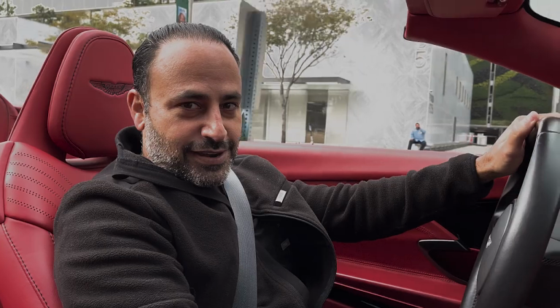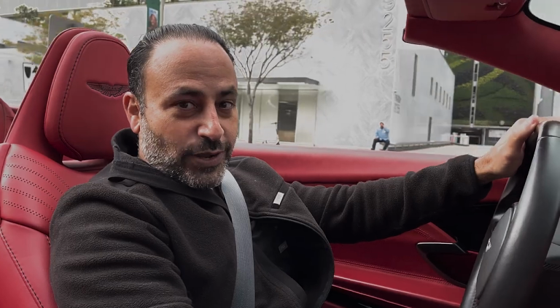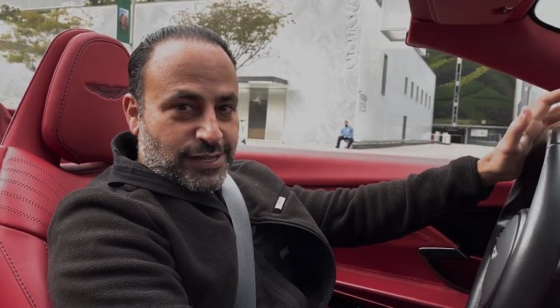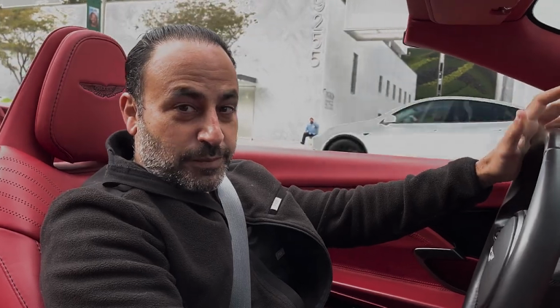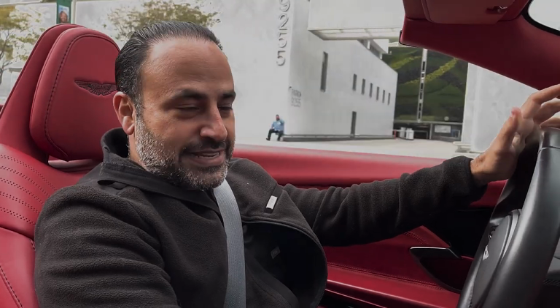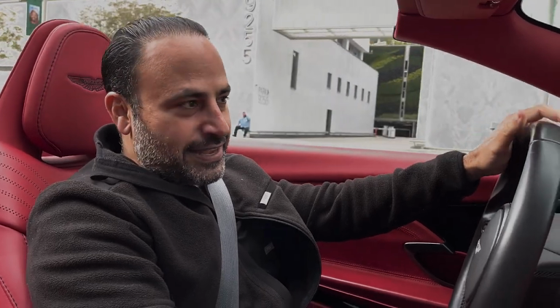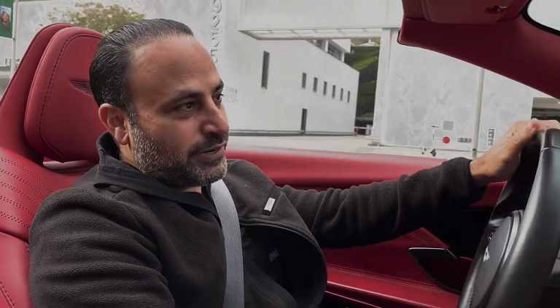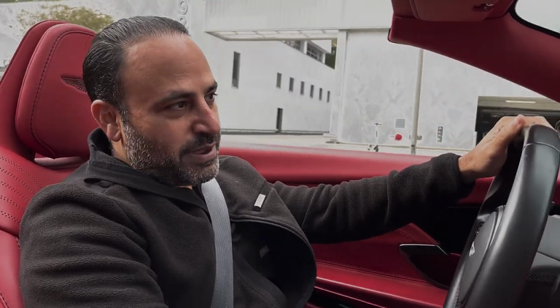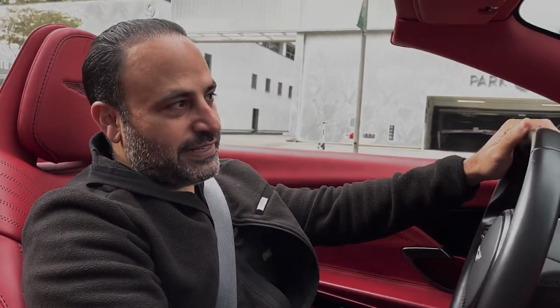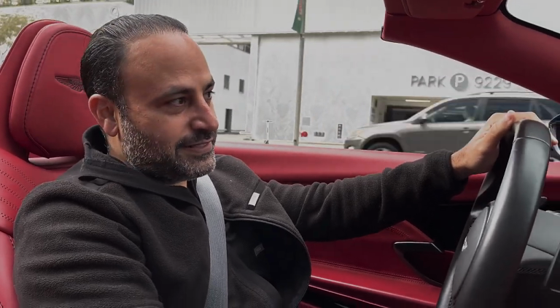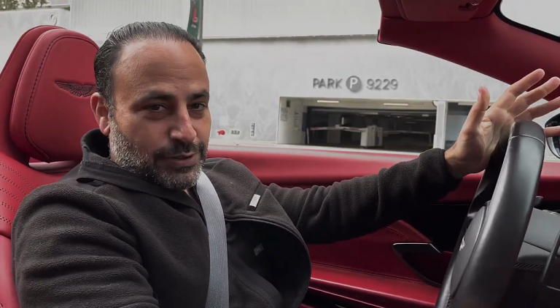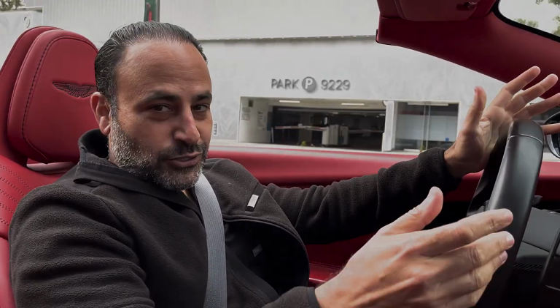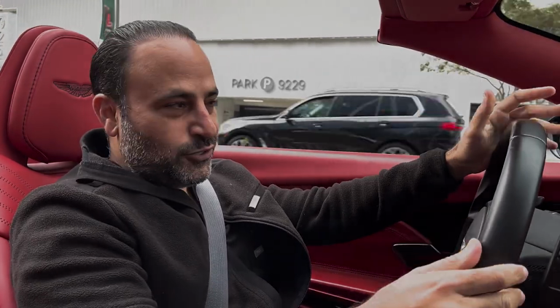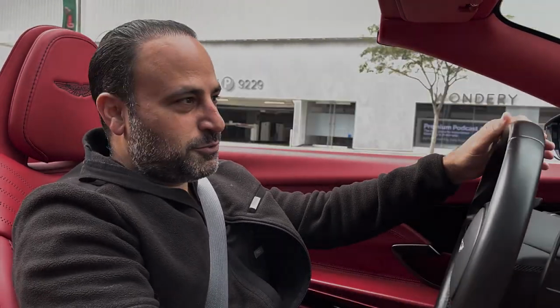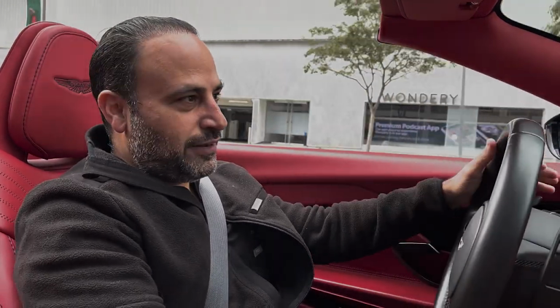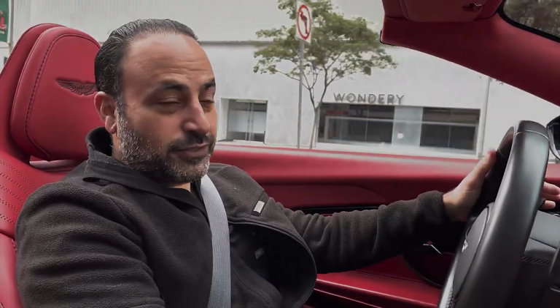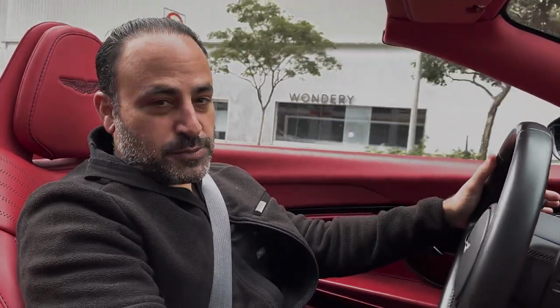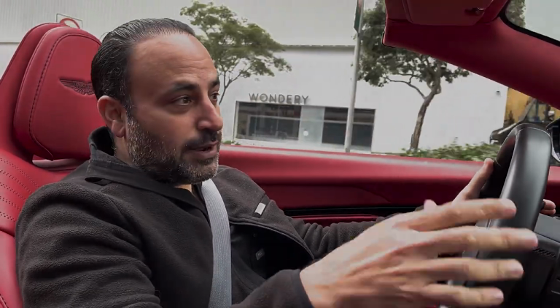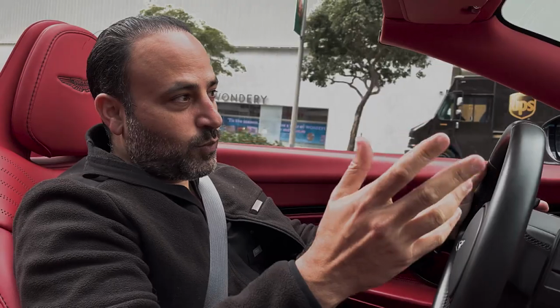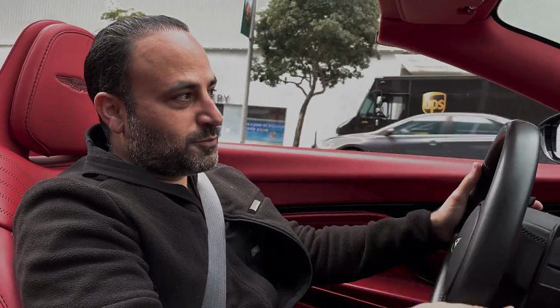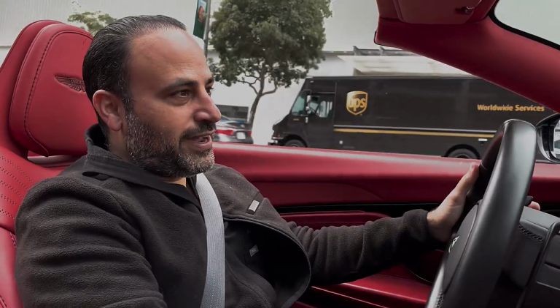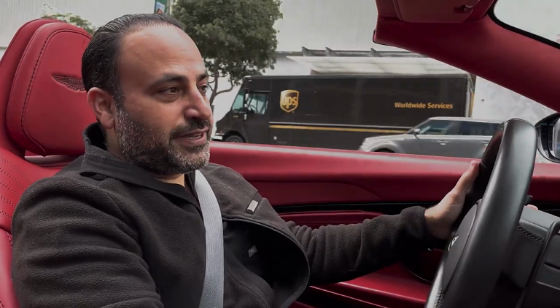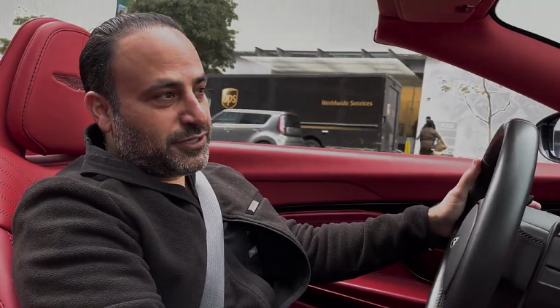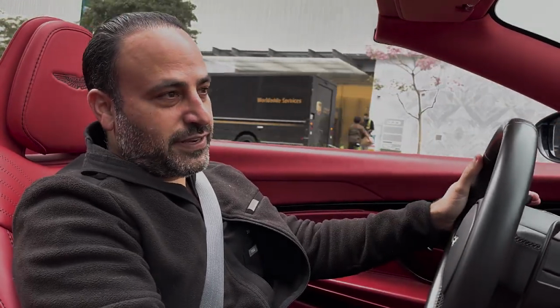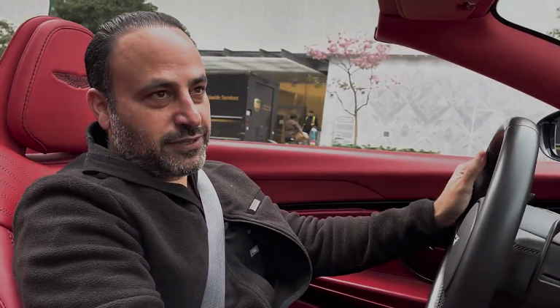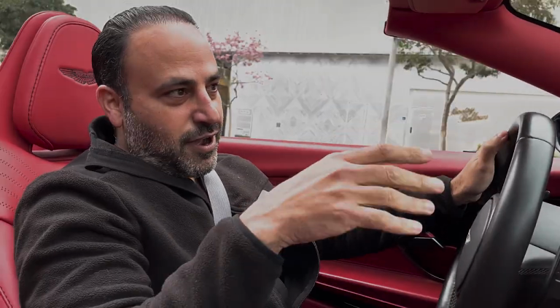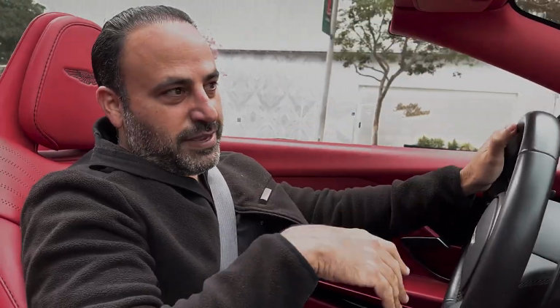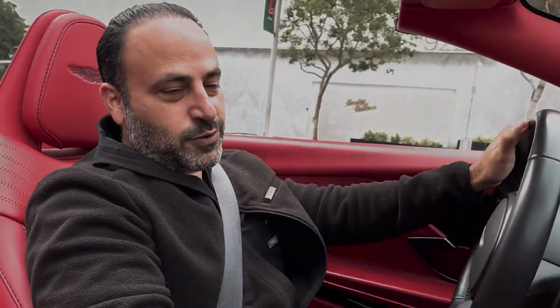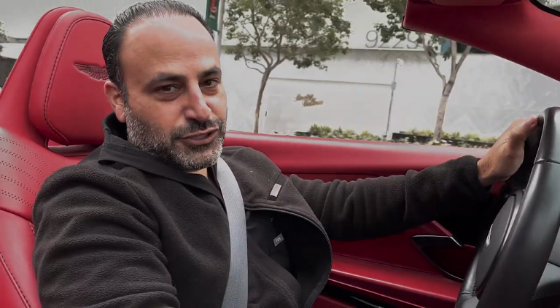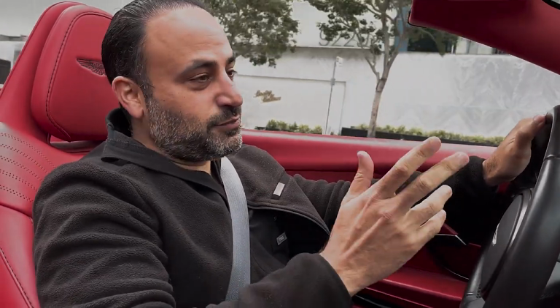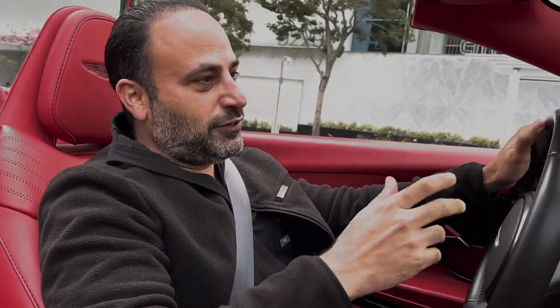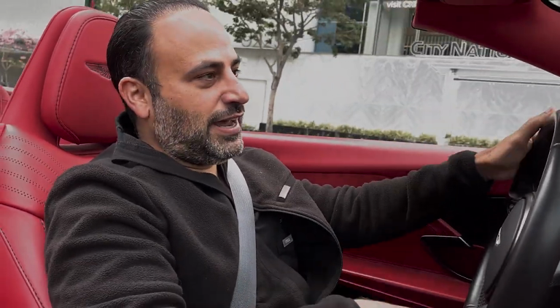Hi everyone, it's Dr. Ben Talib. We're here in Beverly Hills. Welcome to our YouTube channel. You can subscribe to watch more educational videos, comments, questions, whatever you like.